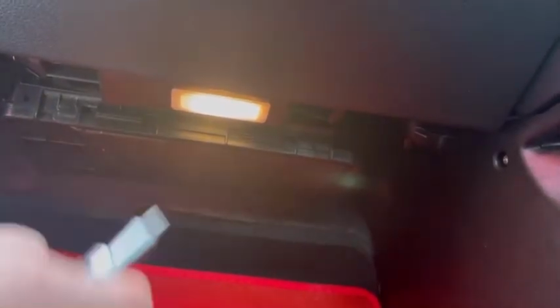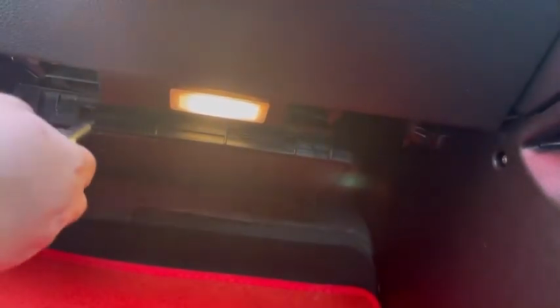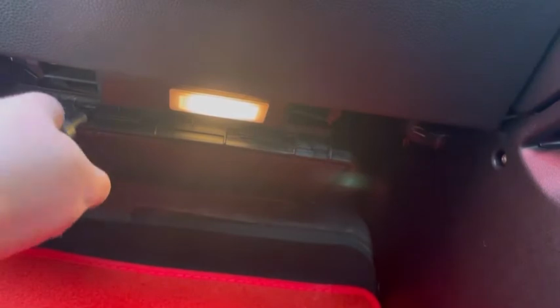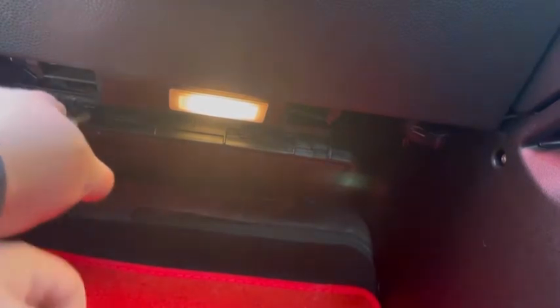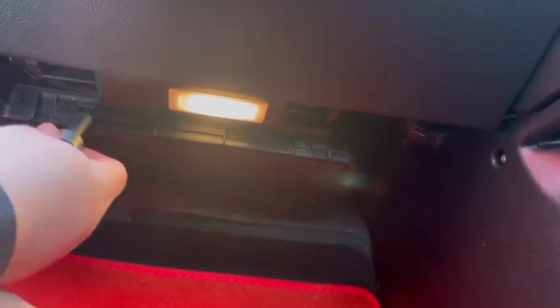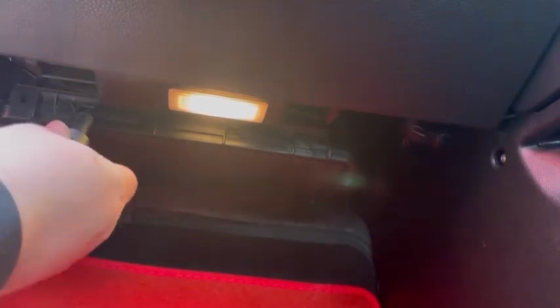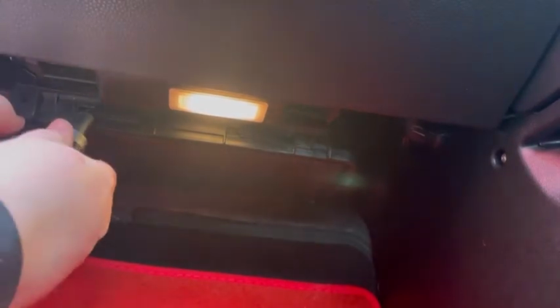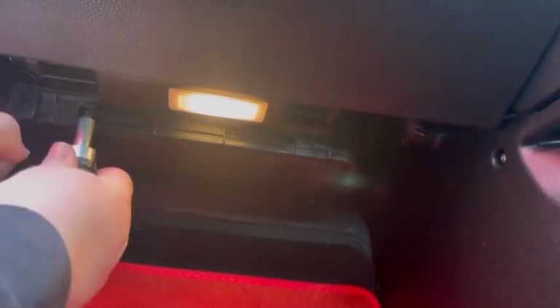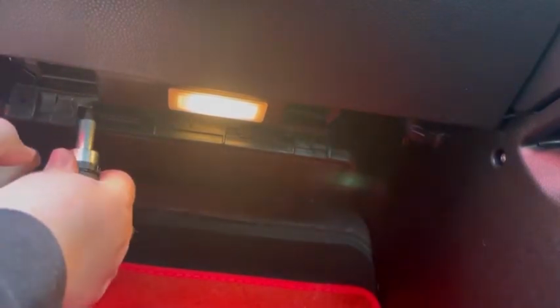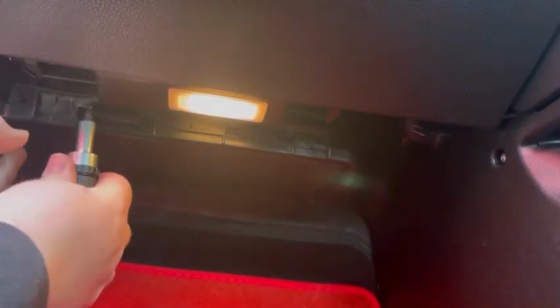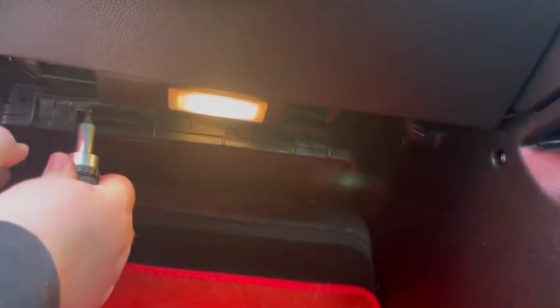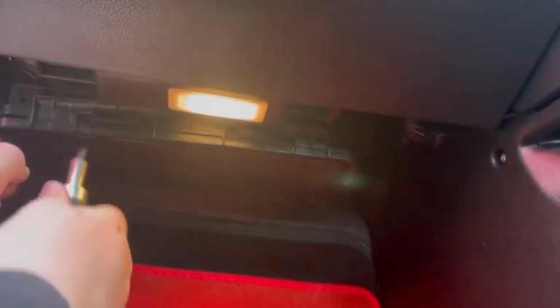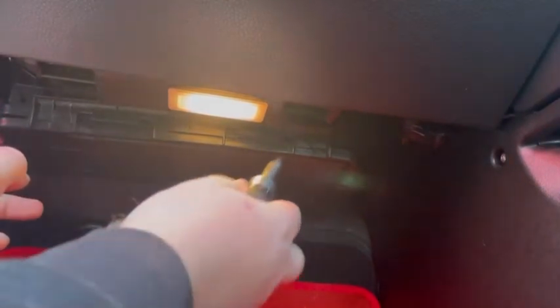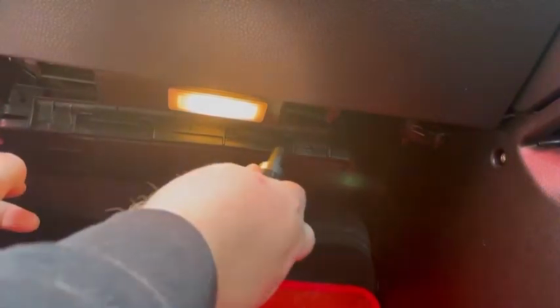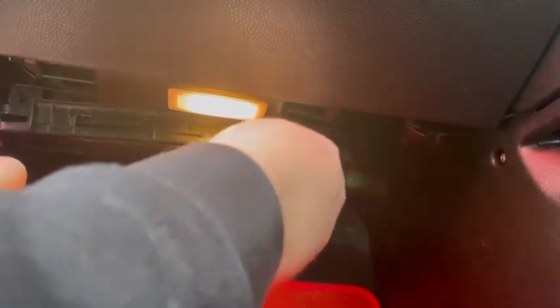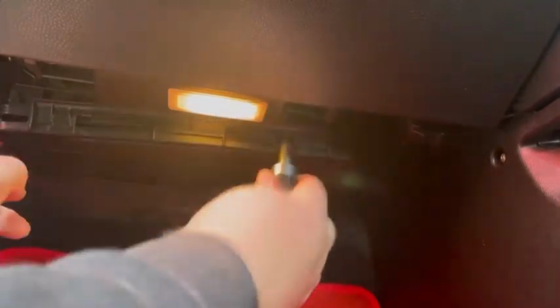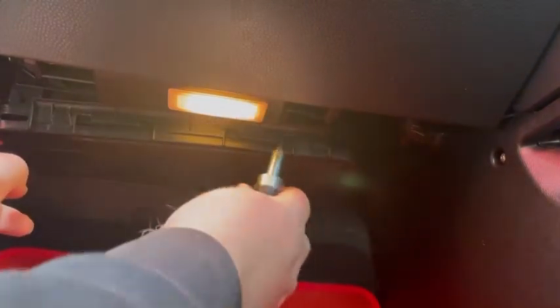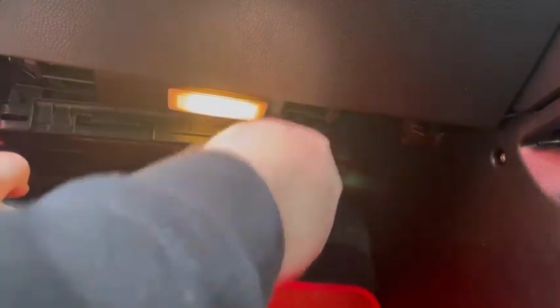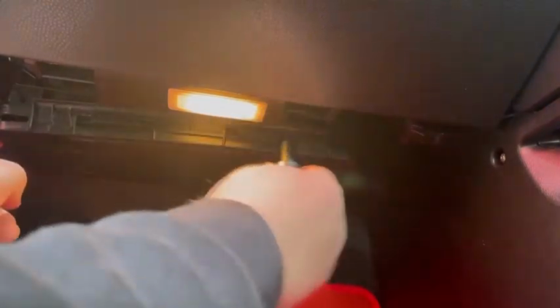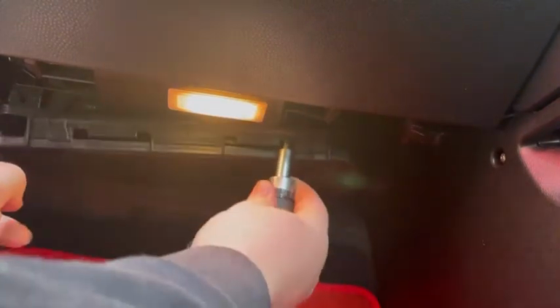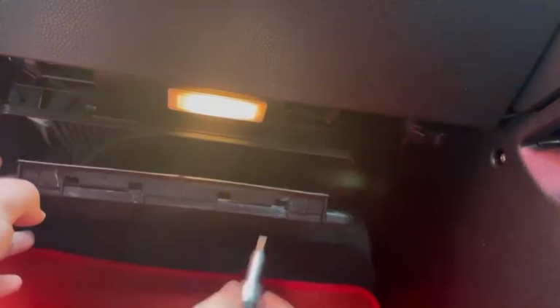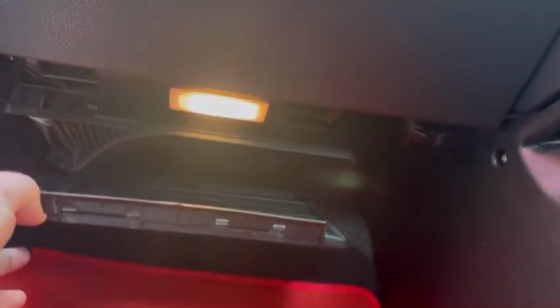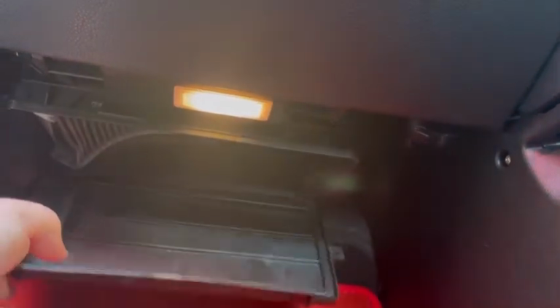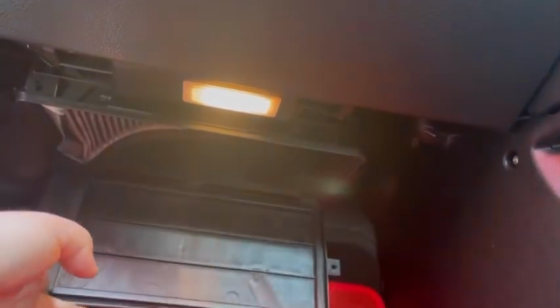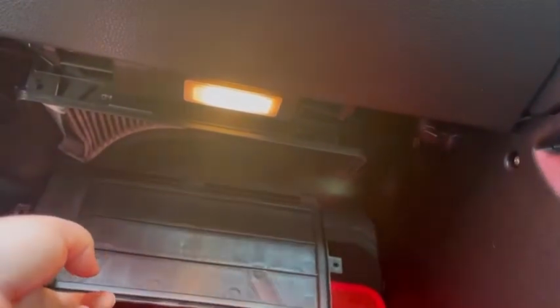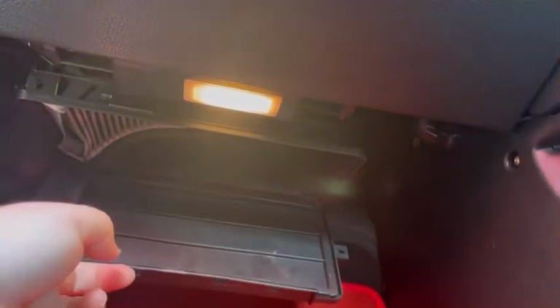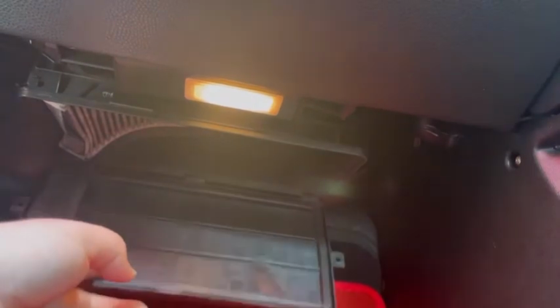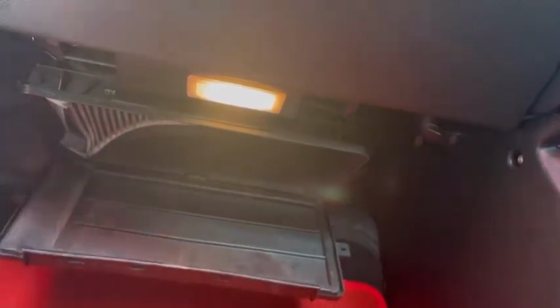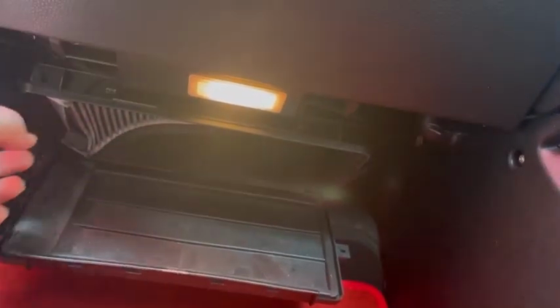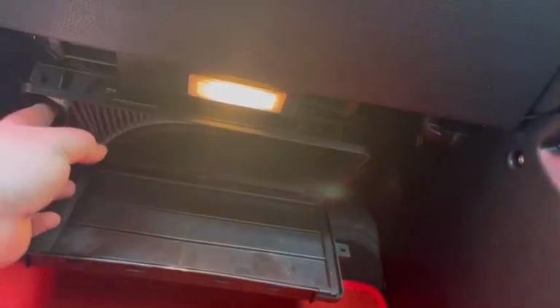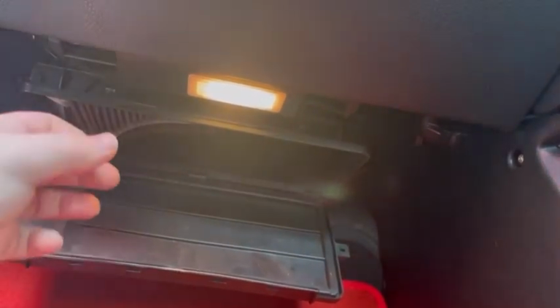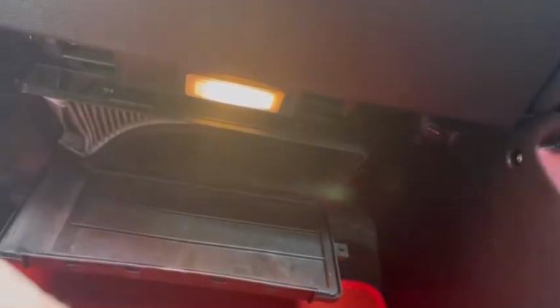The next thing you need to do is locate your pollen filter. It is normally behind the glove box on the Mini Coopers. Mine is on the left hand side because I'm in the UK, so I'm on a right hand drive car. You just flex the plastic with a flat blade screwdriver like that, and it should just pop the lid off like so.